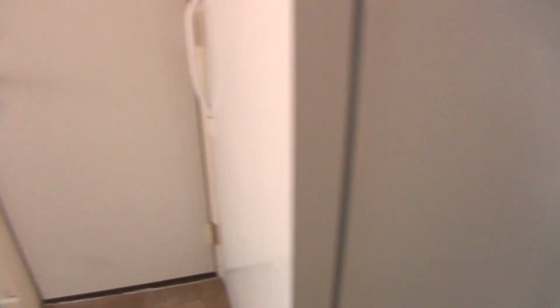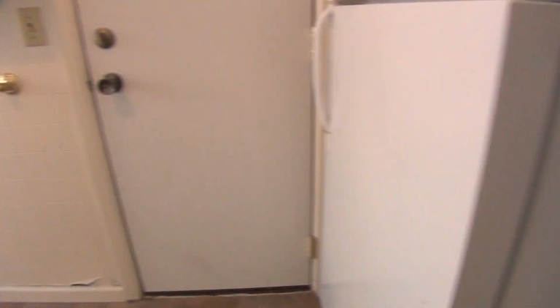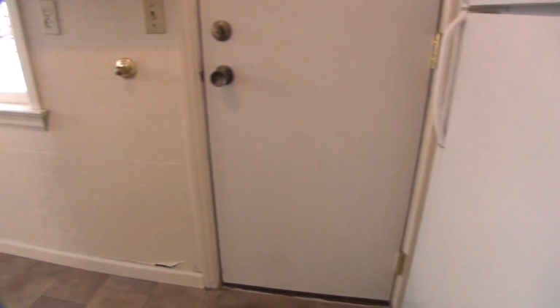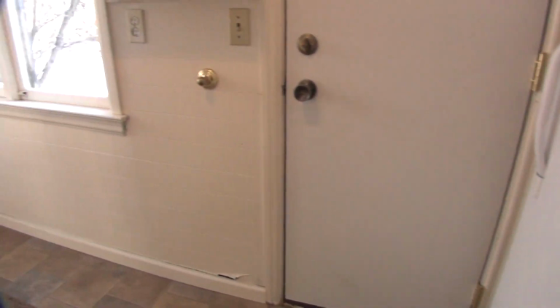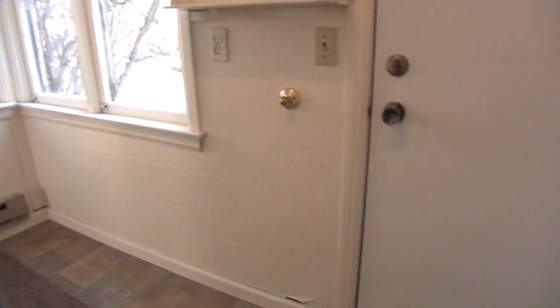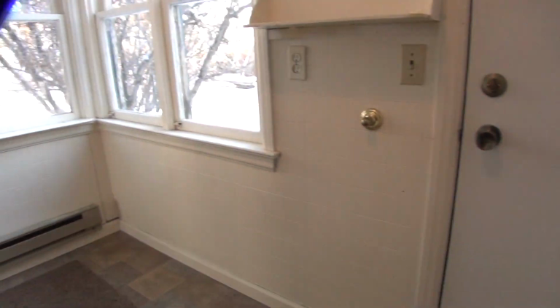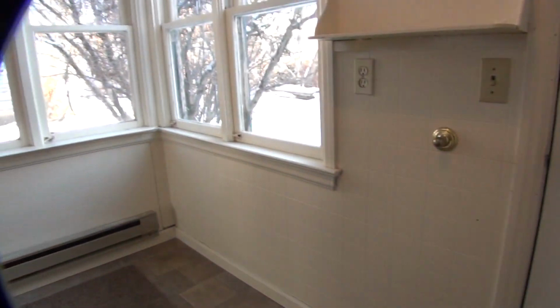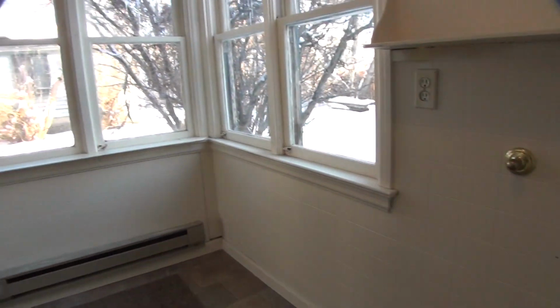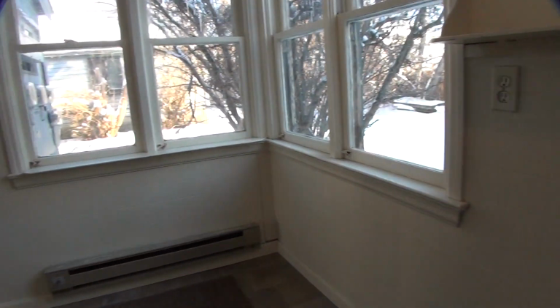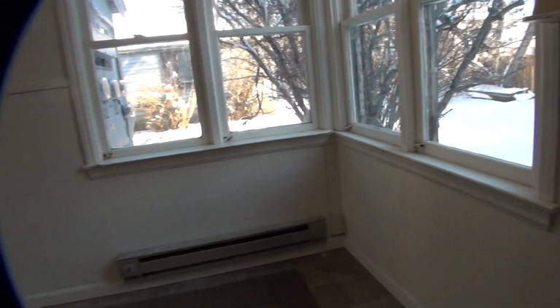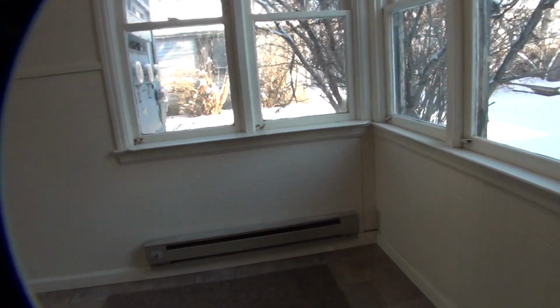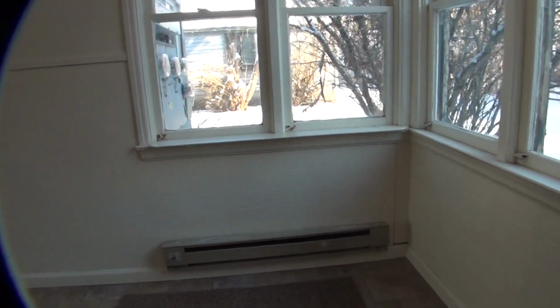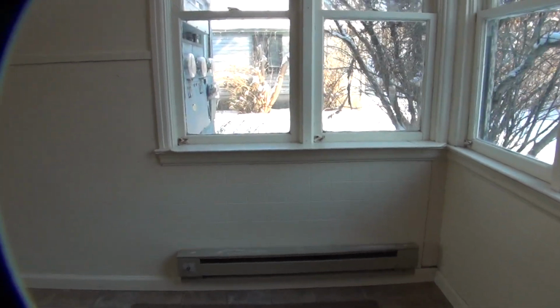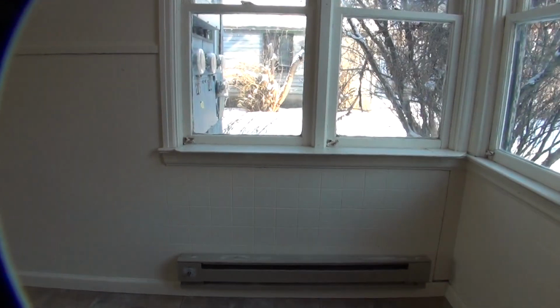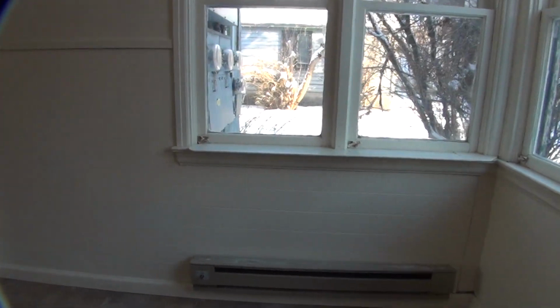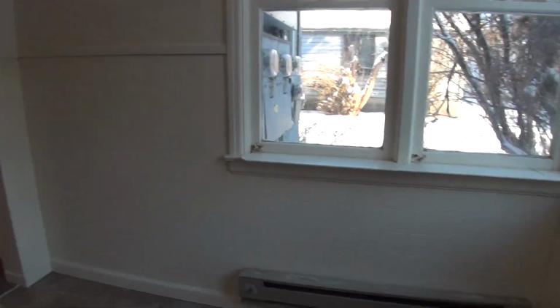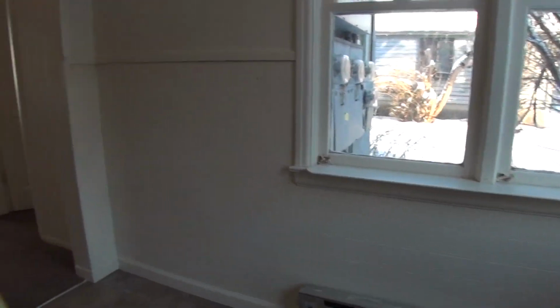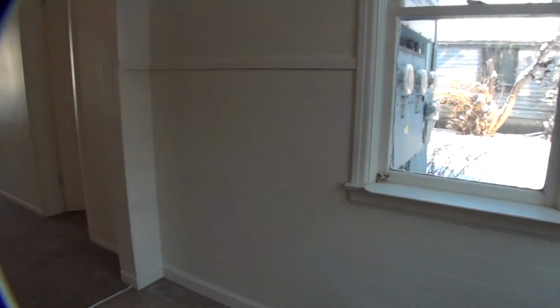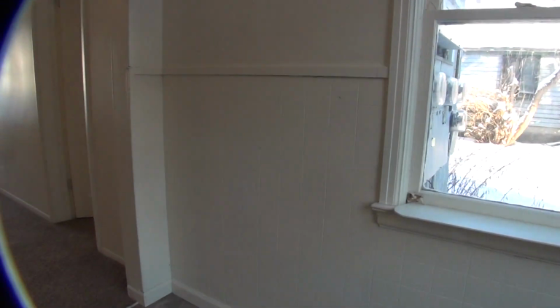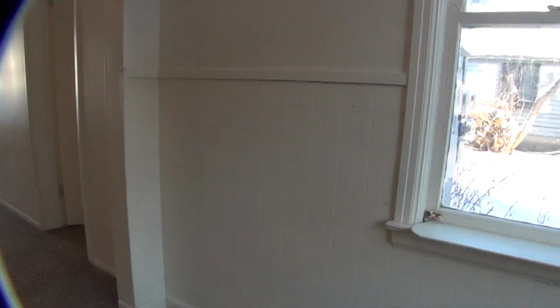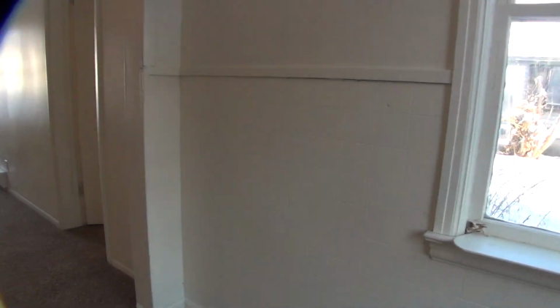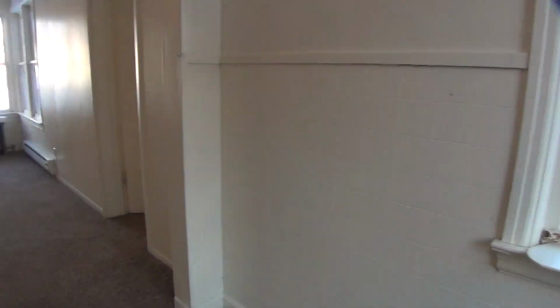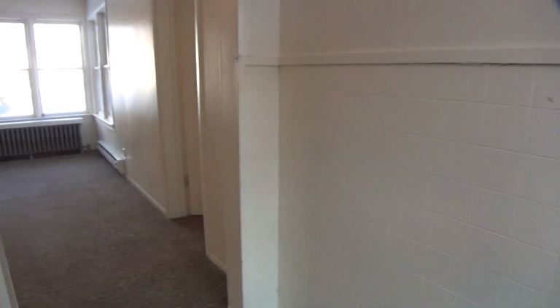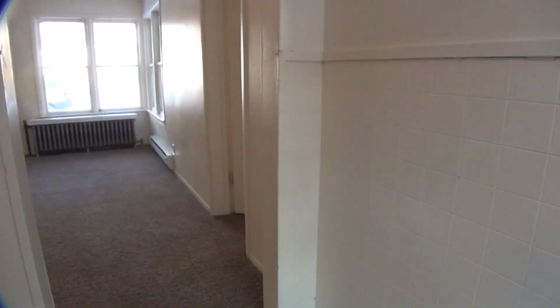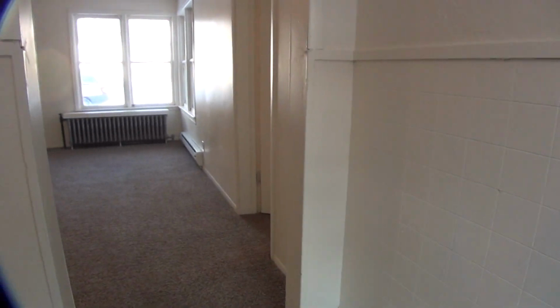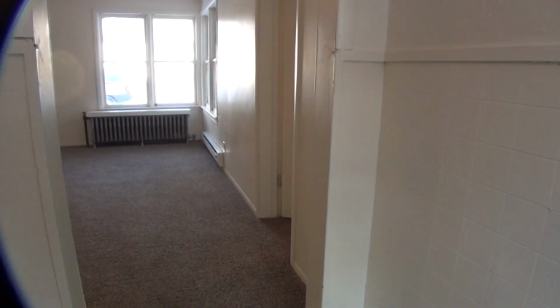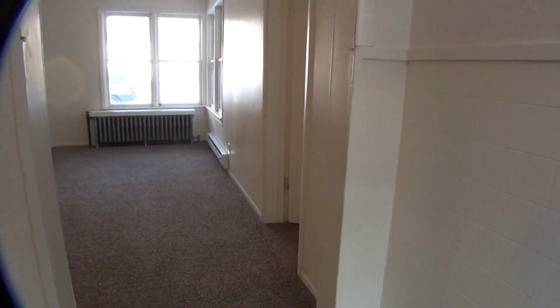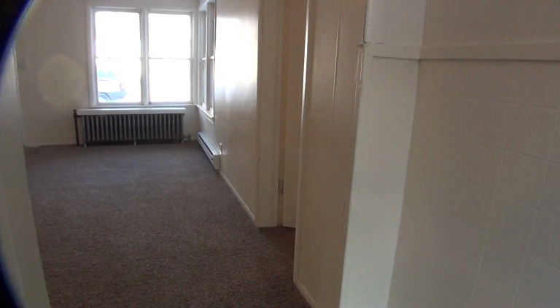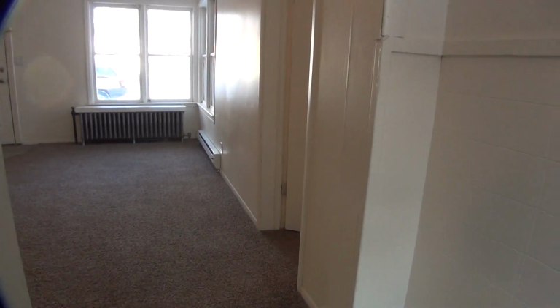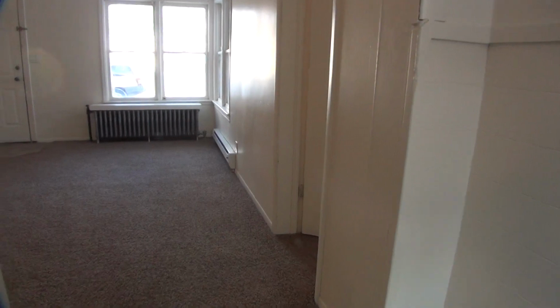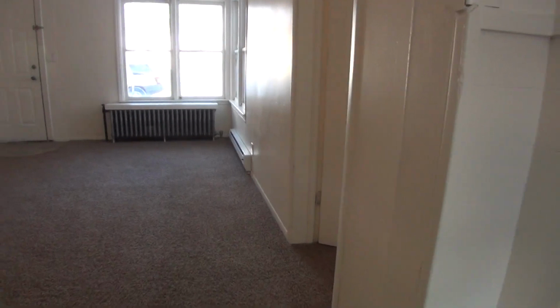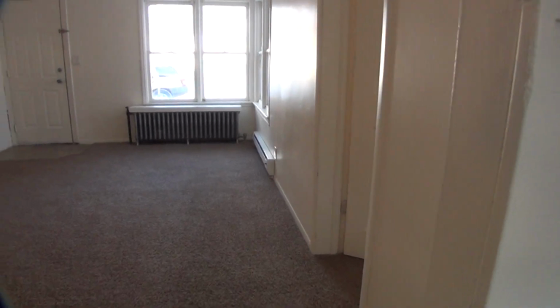That concludes our tour. Thank you for watching. This is BMG Rentals Property Management in Idaho Falls. If you have questions, visit our website at www.bmgrent.com. Thanks.